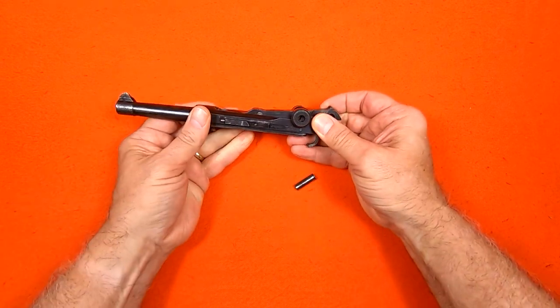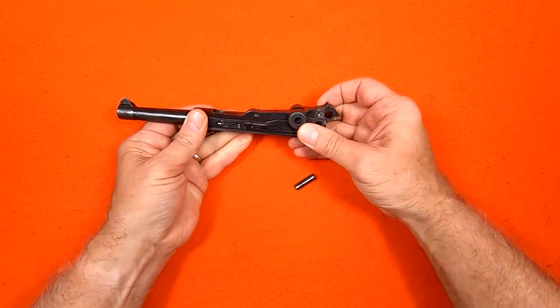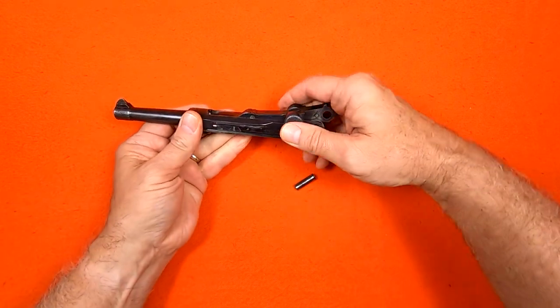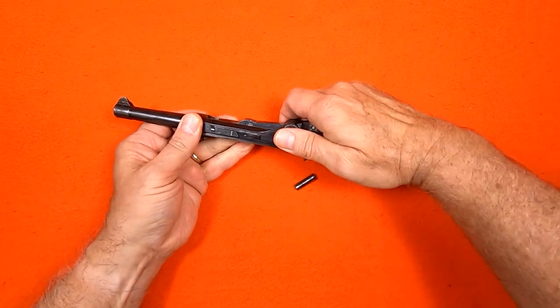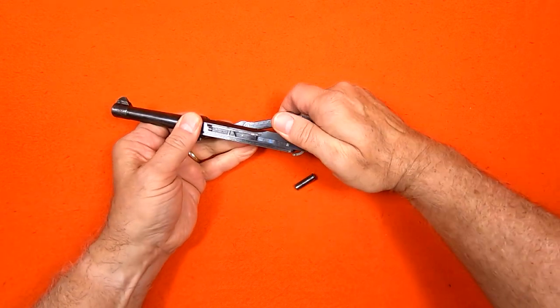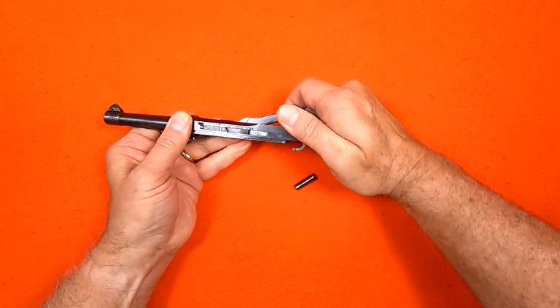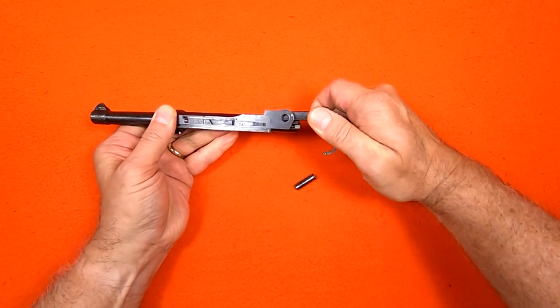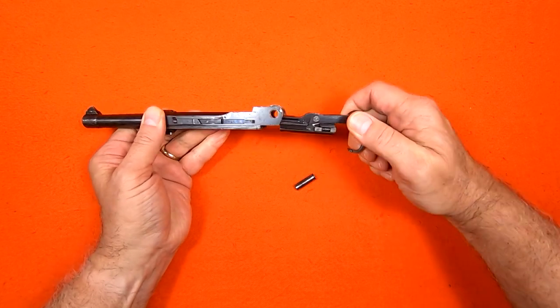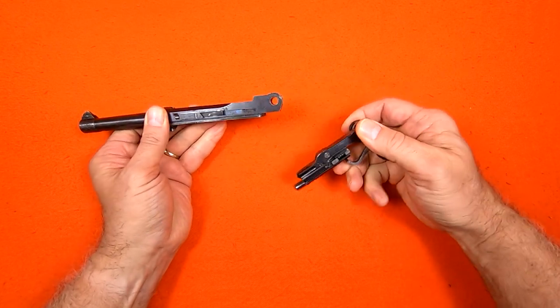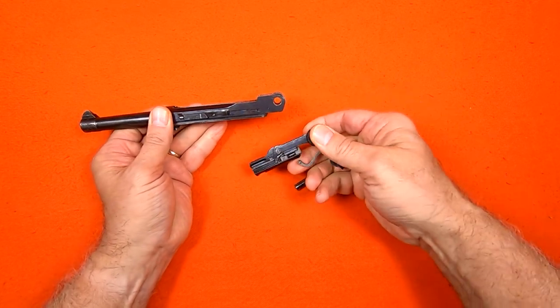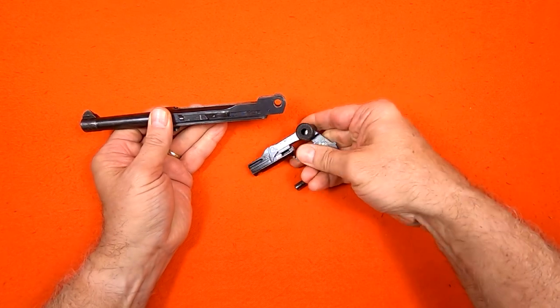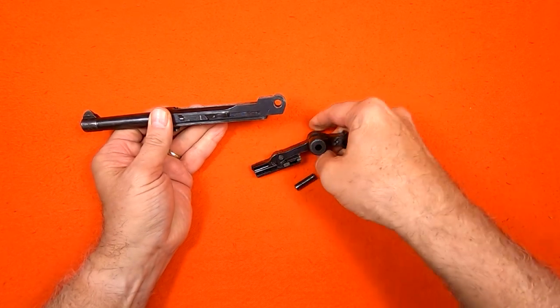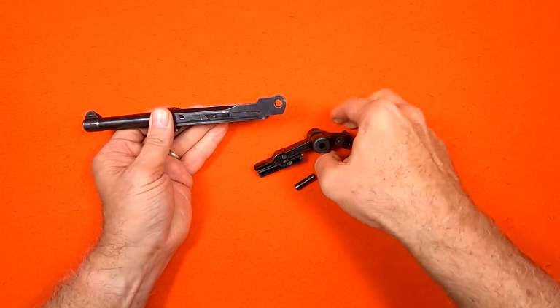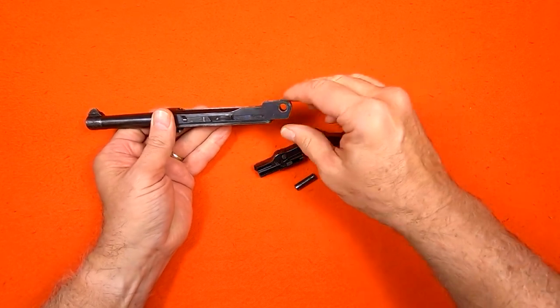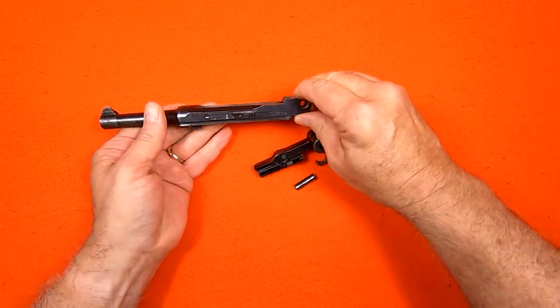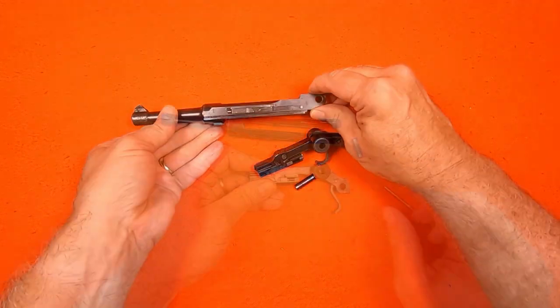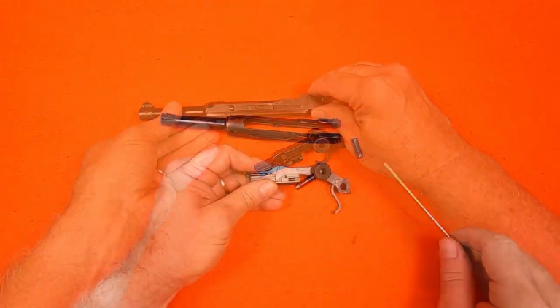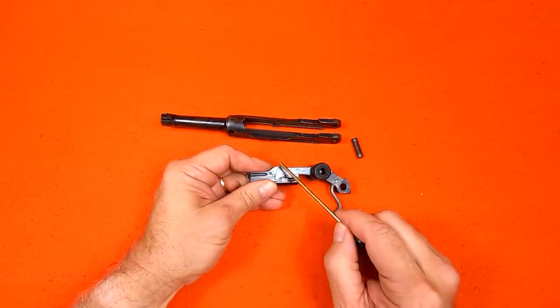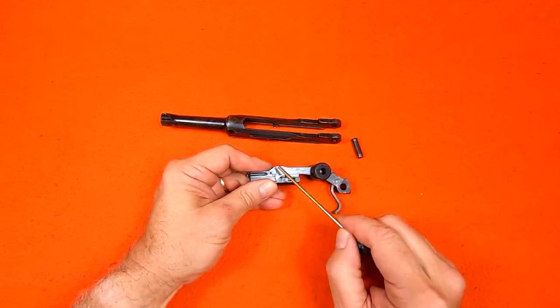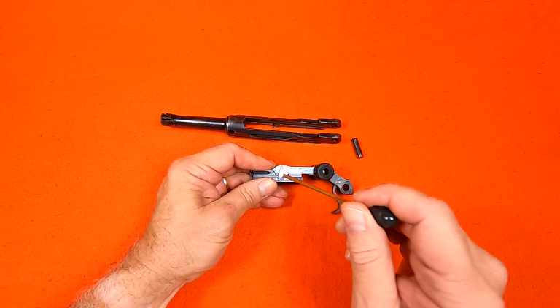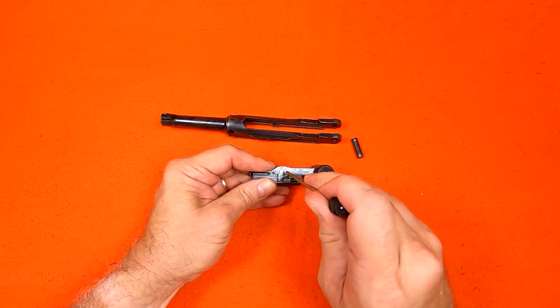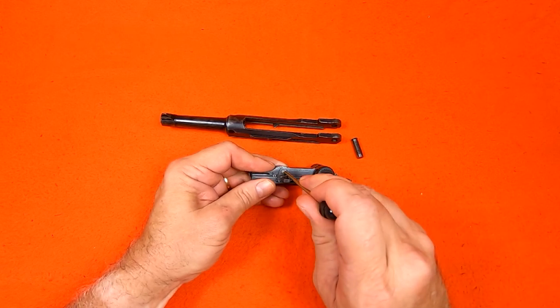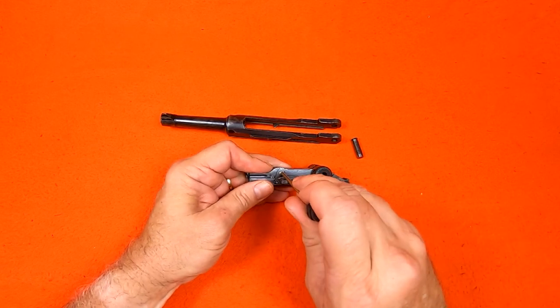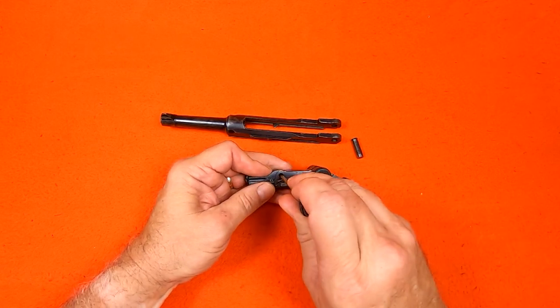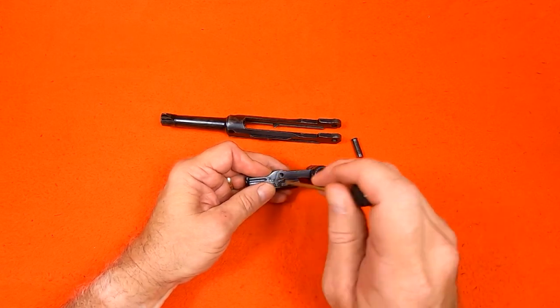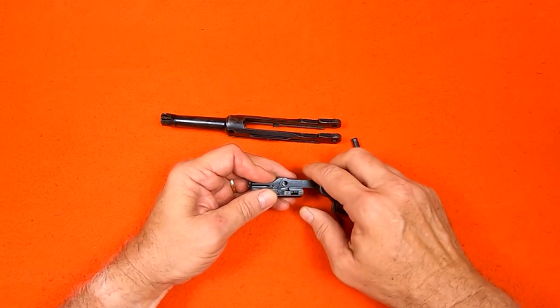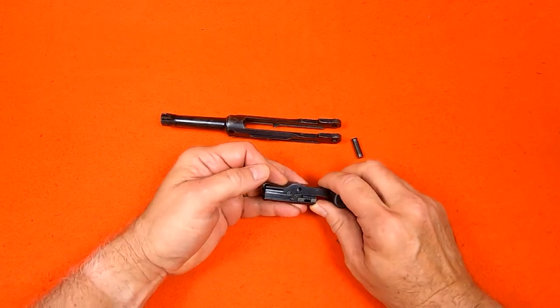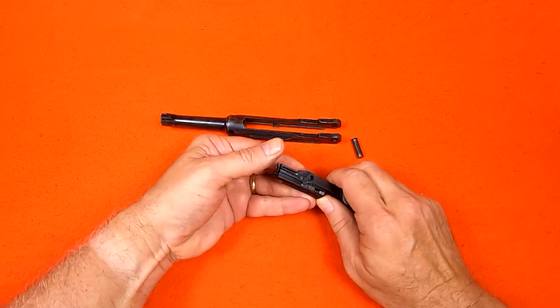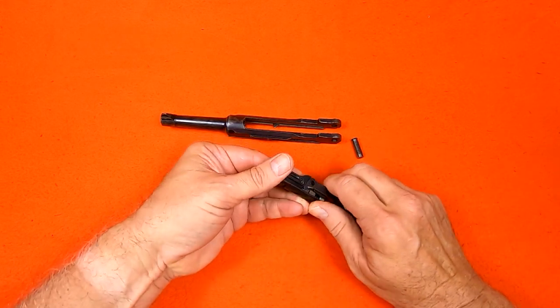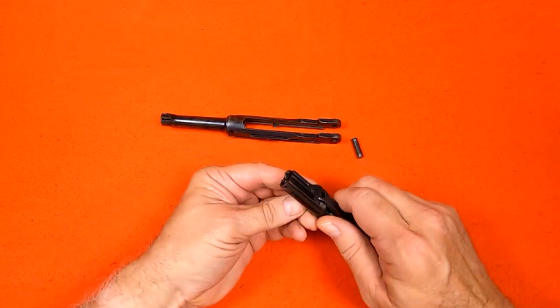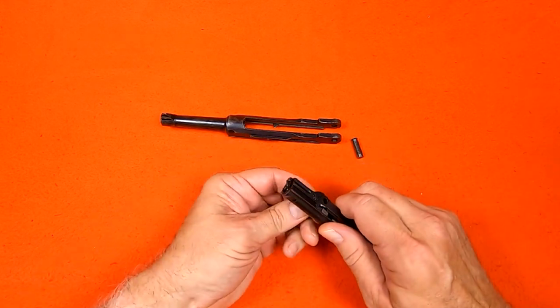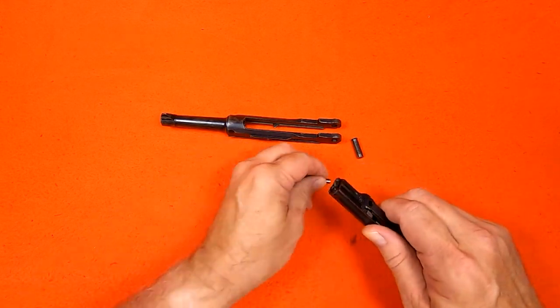Then to remove the breech block, I raise up on the toggle and slide the assembly out the back. The breech block pin pushes out easily, which separates the breech block from the forward toggle link.